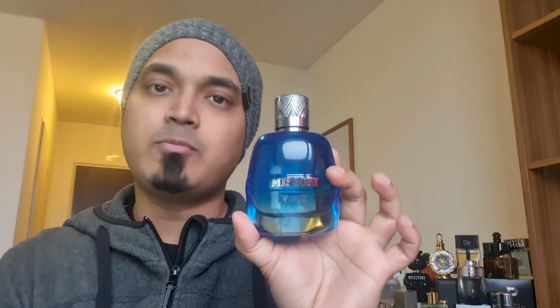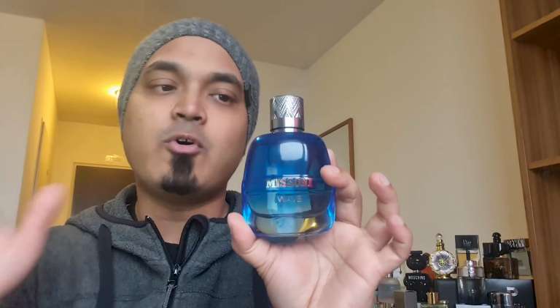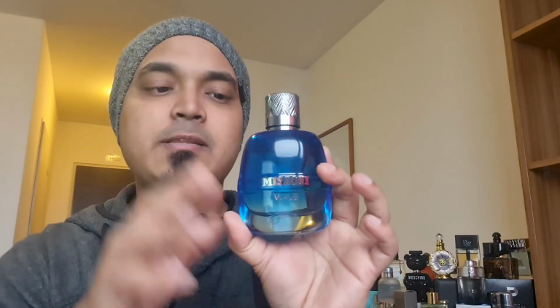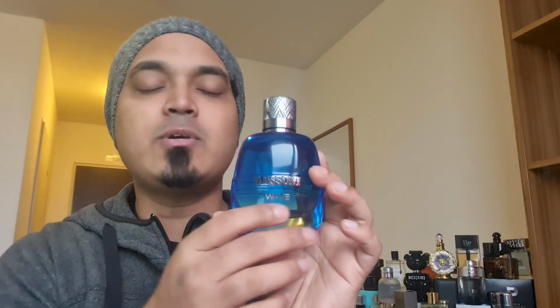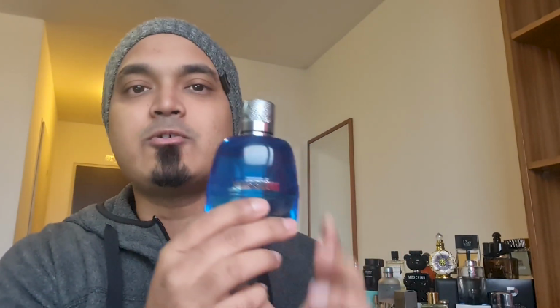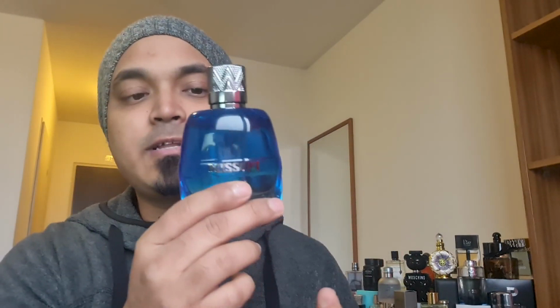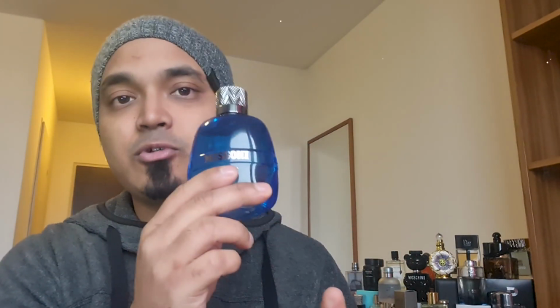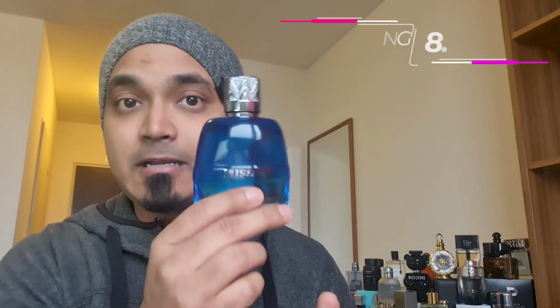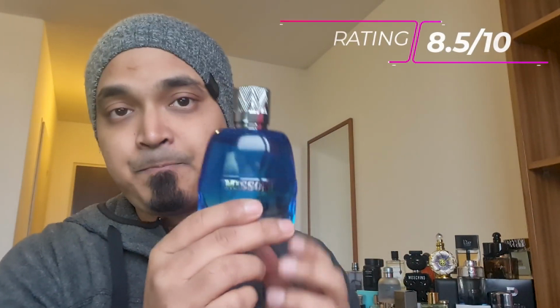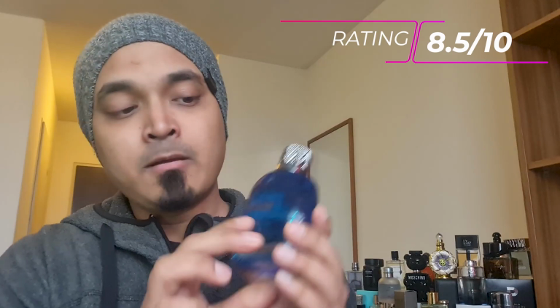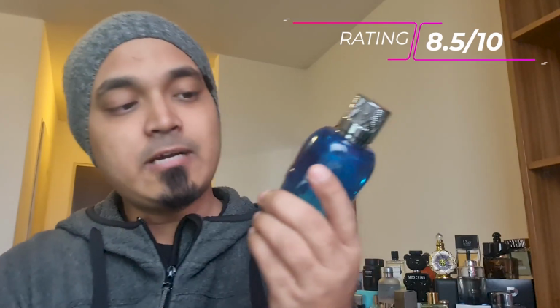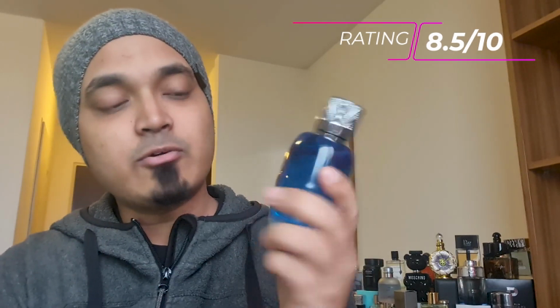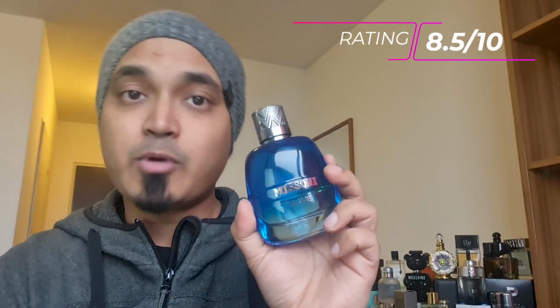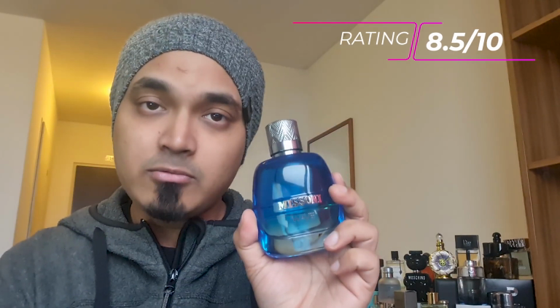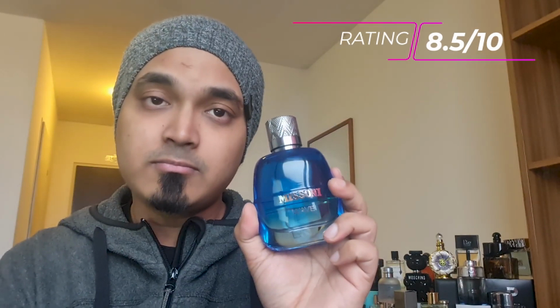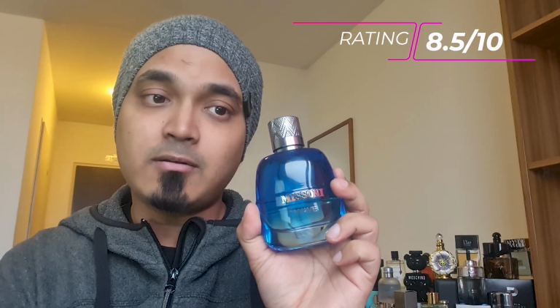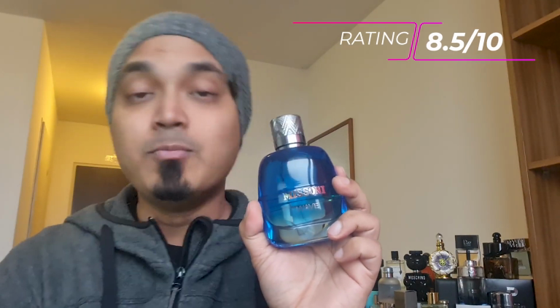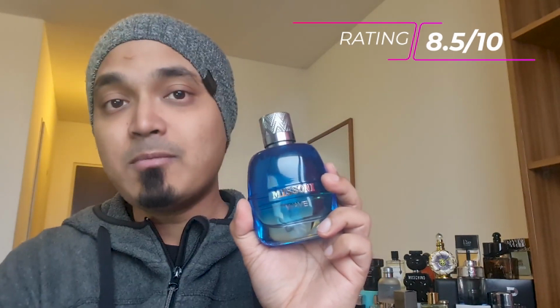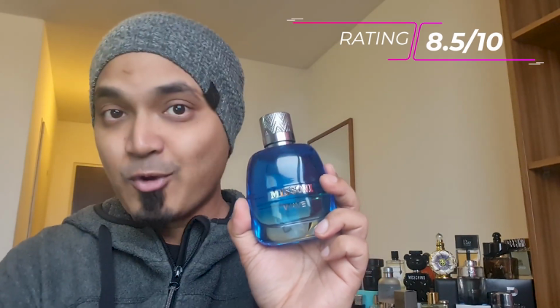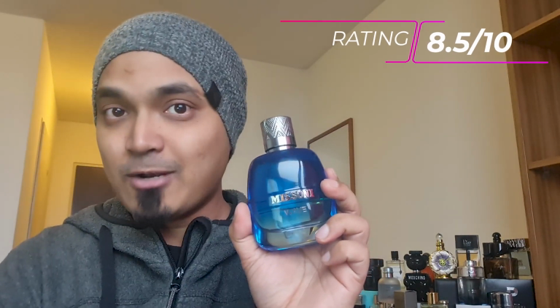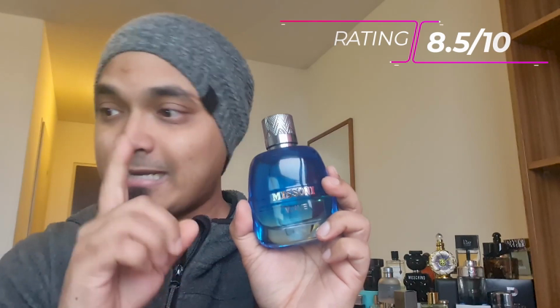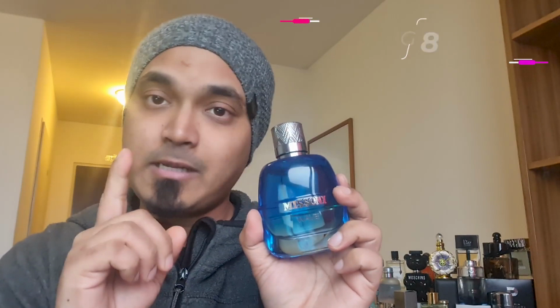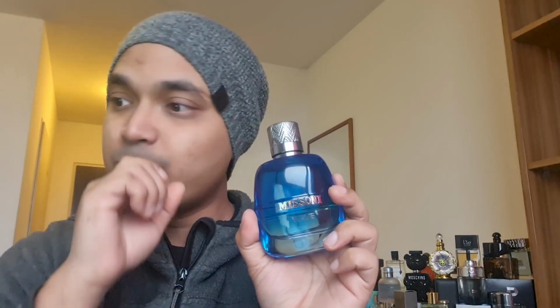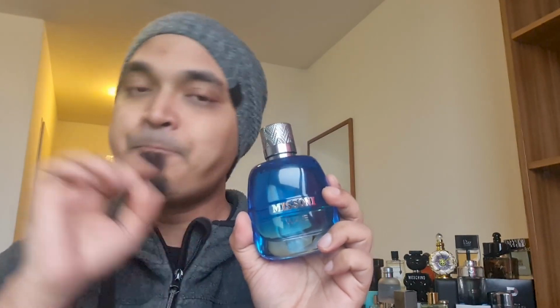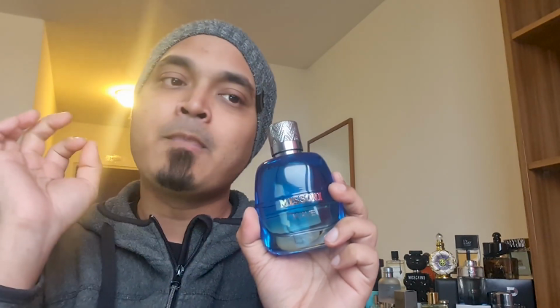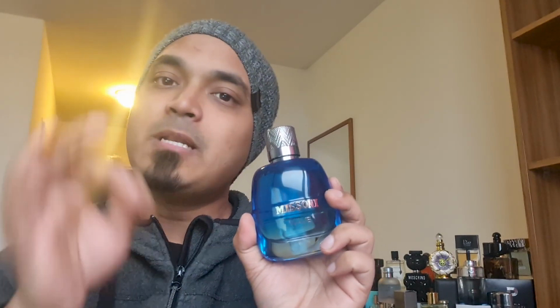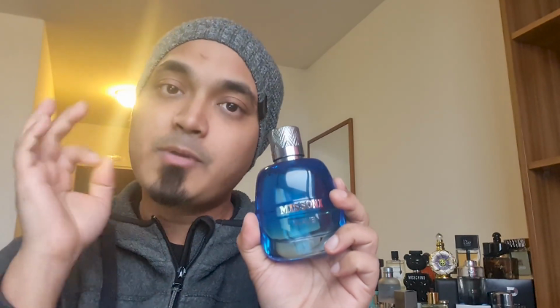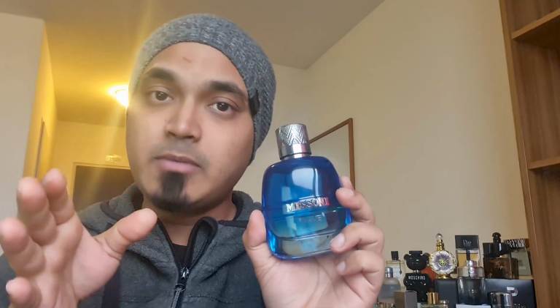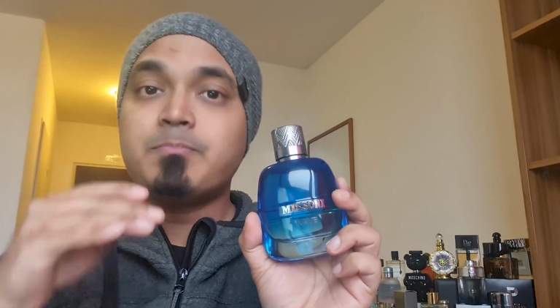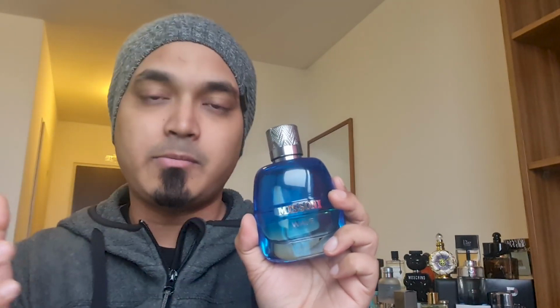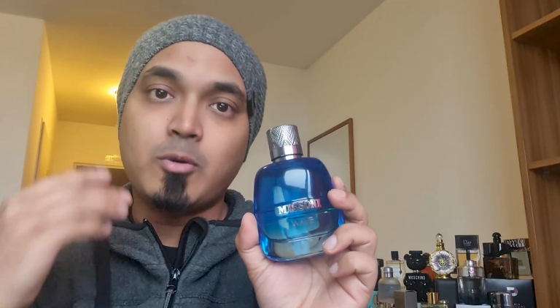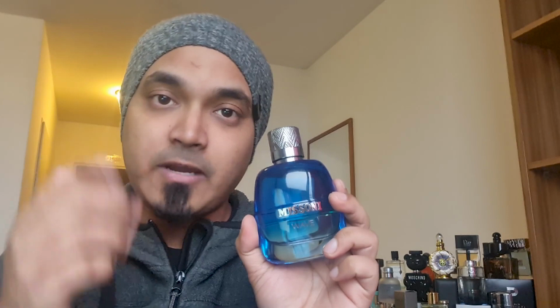By the way, this product is around $100 but it looks and performs like a $300 perfume. You can buy it at that price — it's great value. The key attributes are: smell, presentation, performance, and compliments factor — all rated highly.